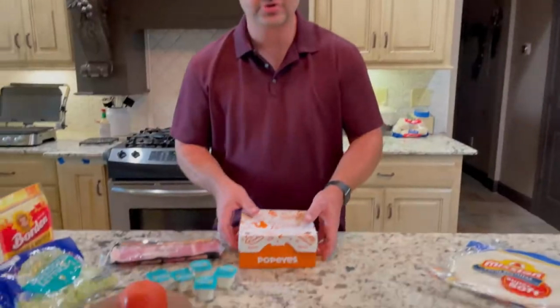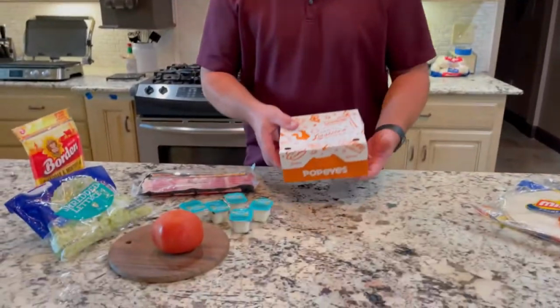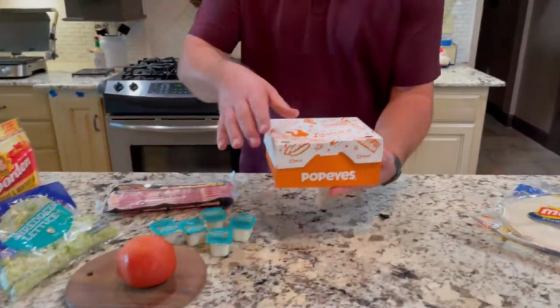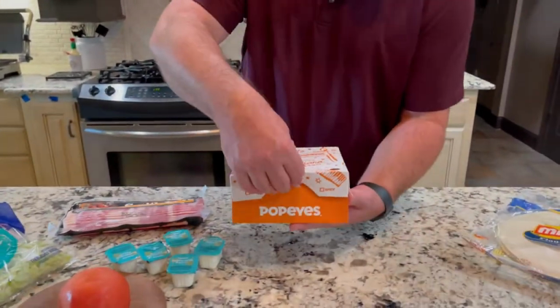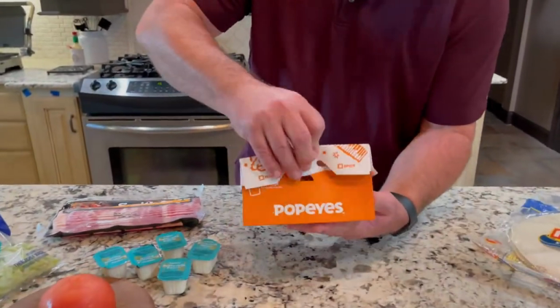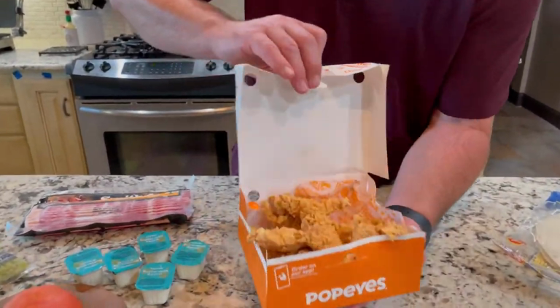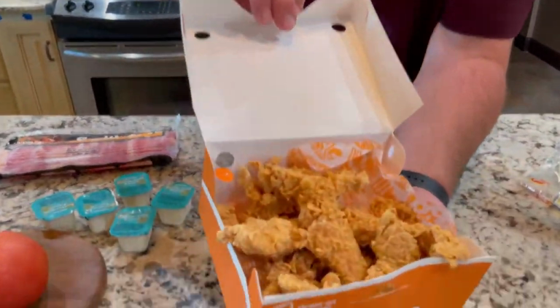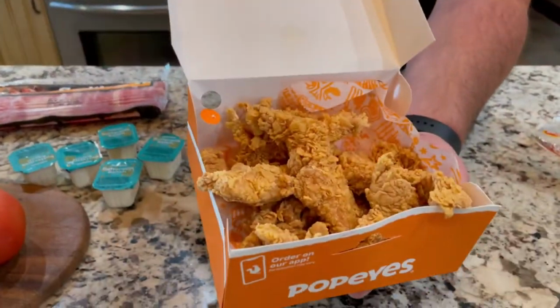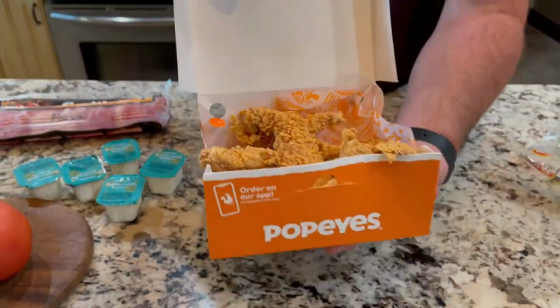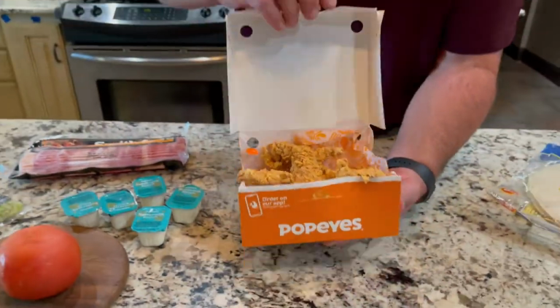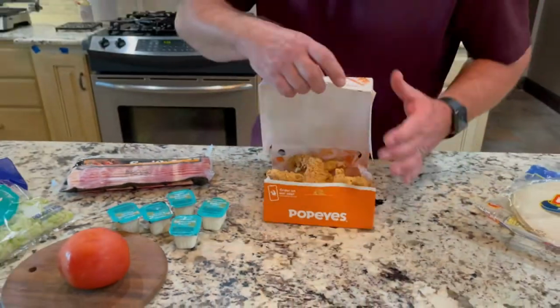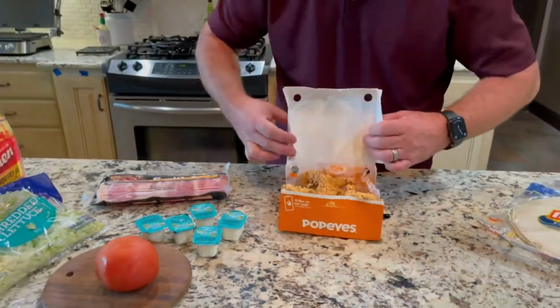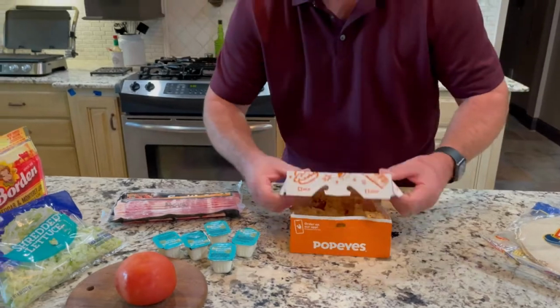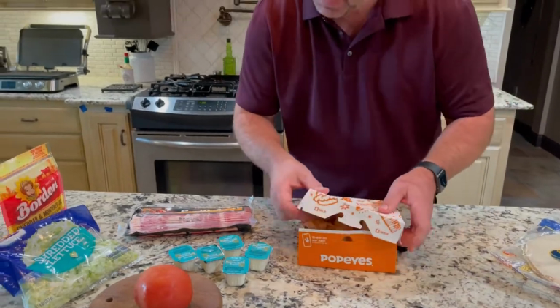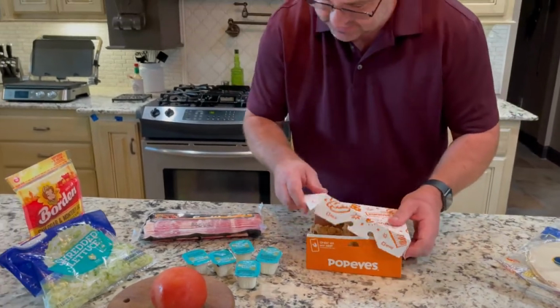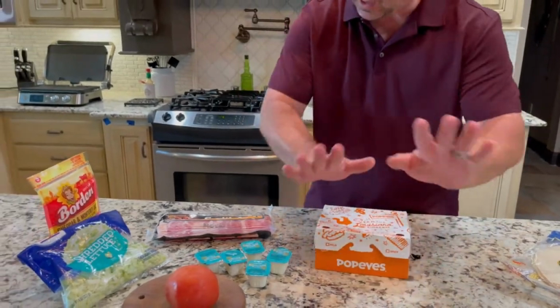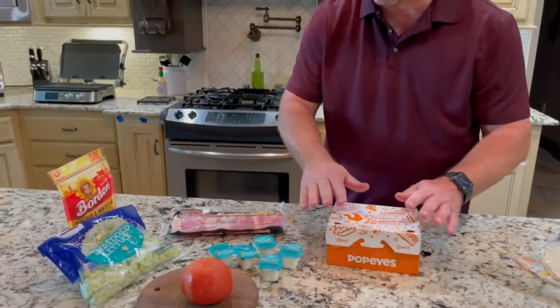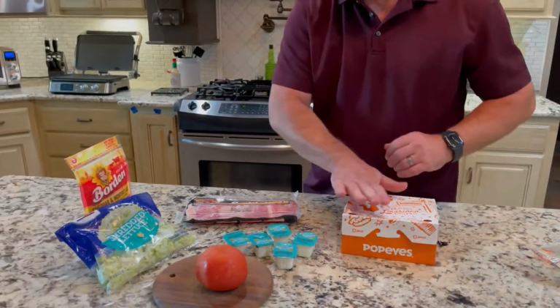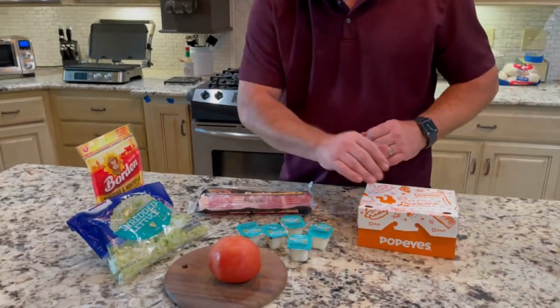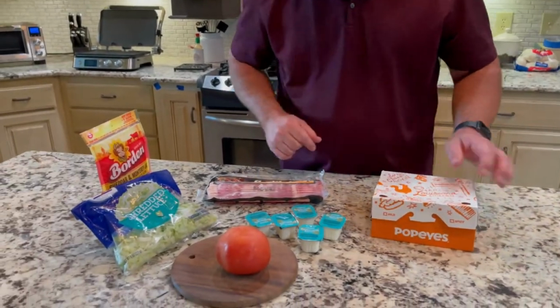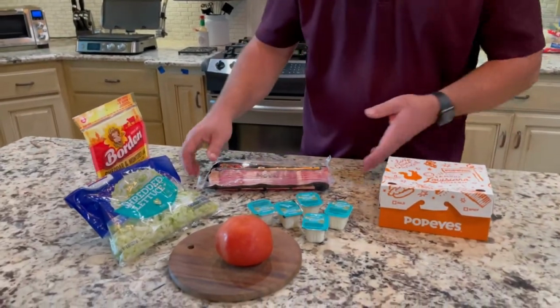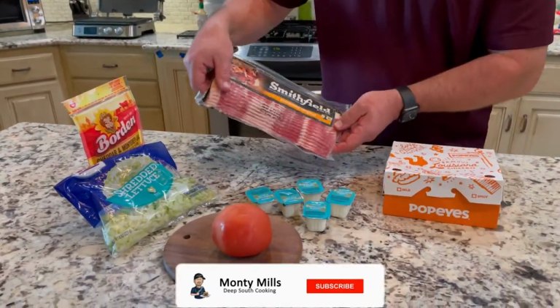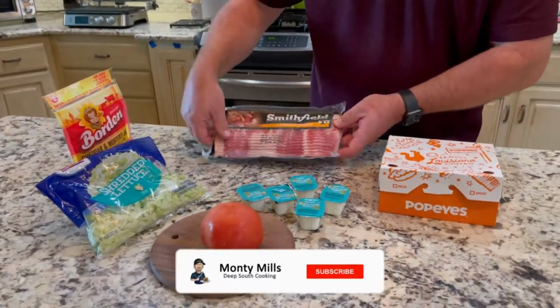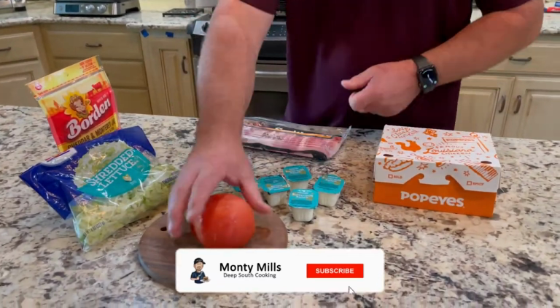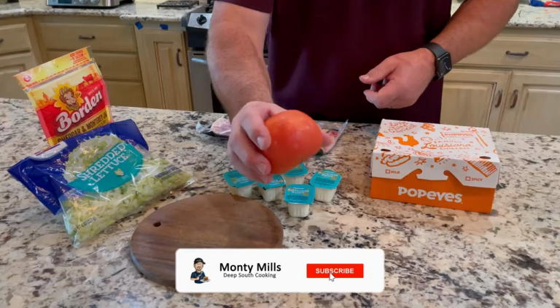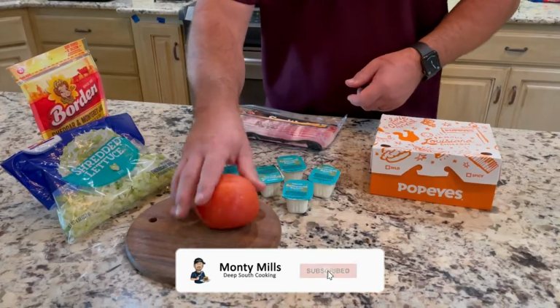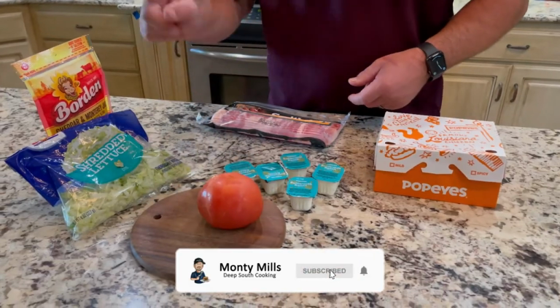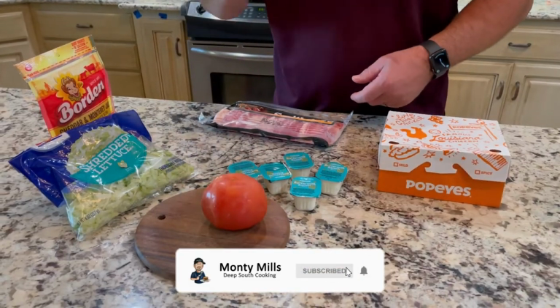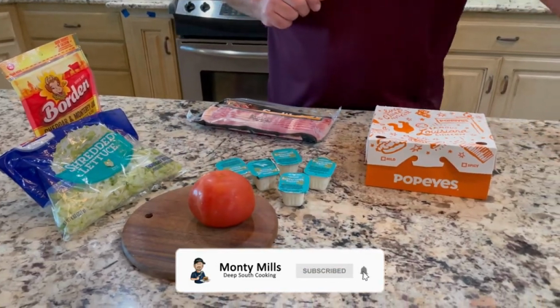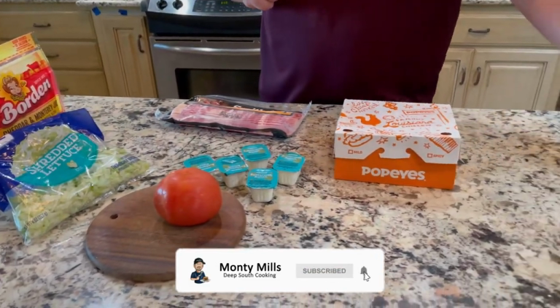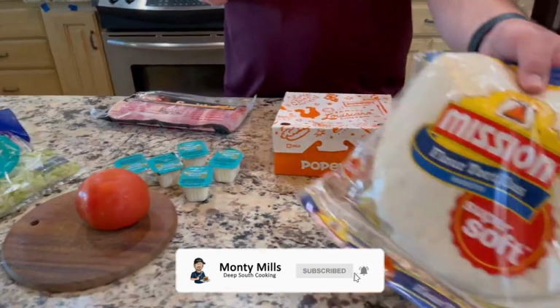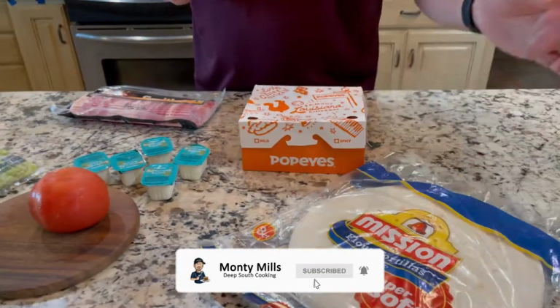First, you stop by at Popeyes. Pick you up a box of chicken tenders — spicy, can't go away from that. Got some bacon, tomato, lettuce, cheese, and a tortilla shell.